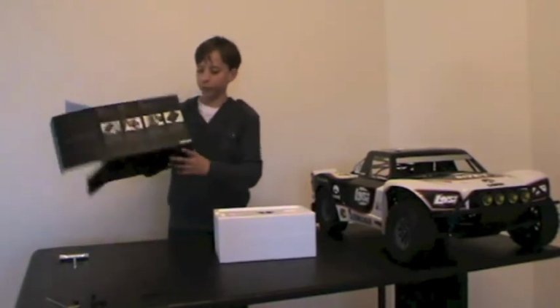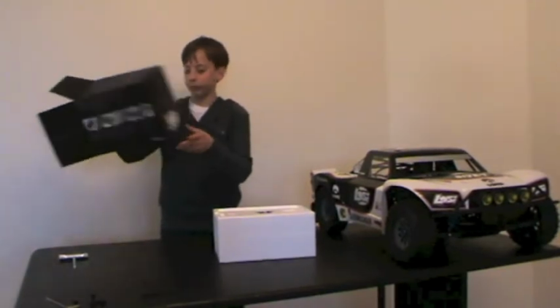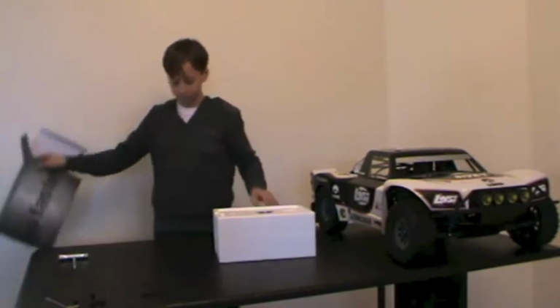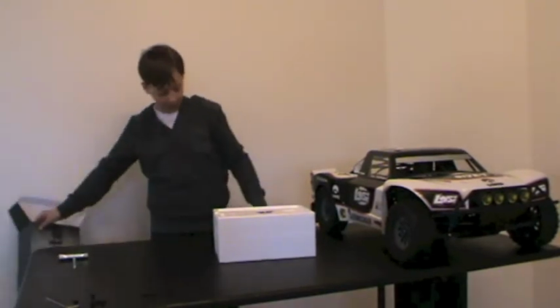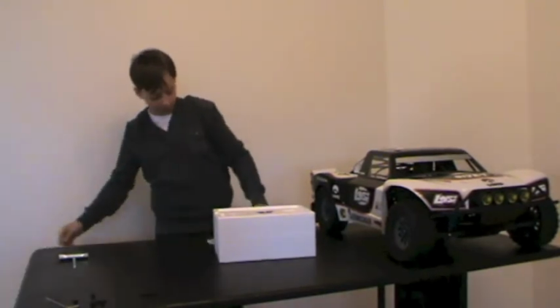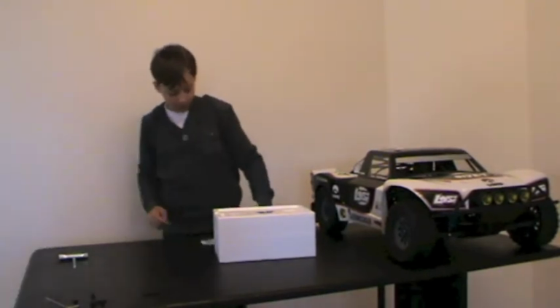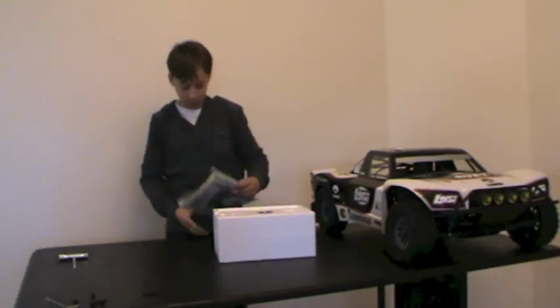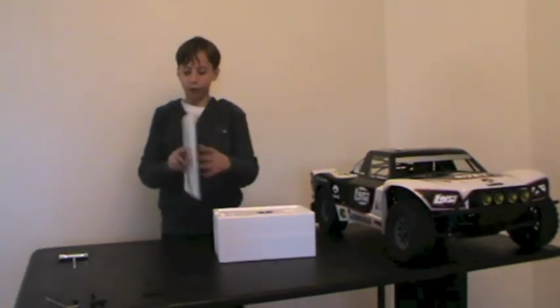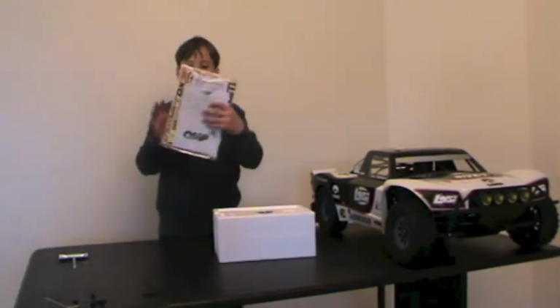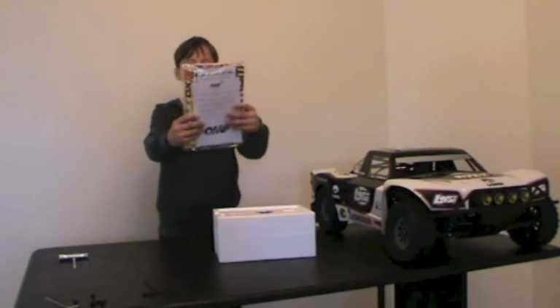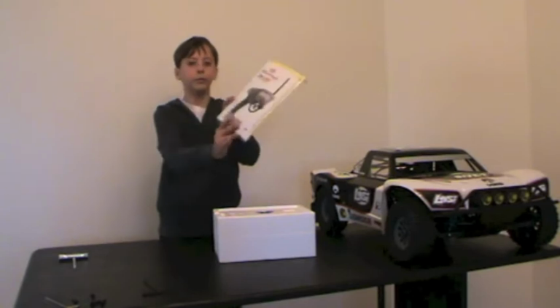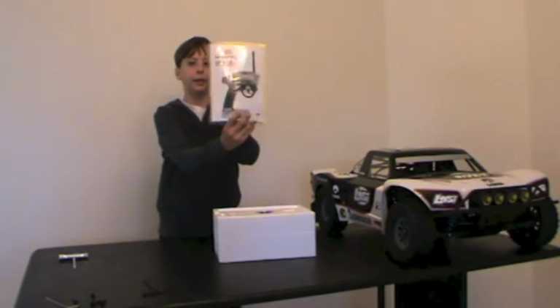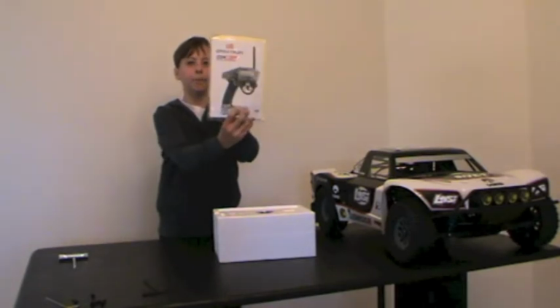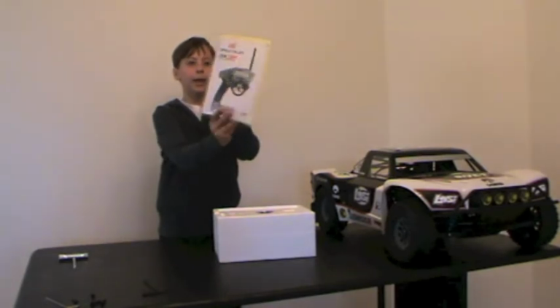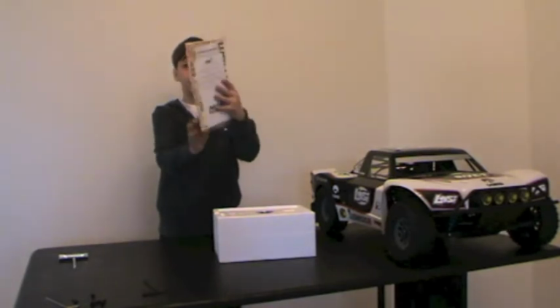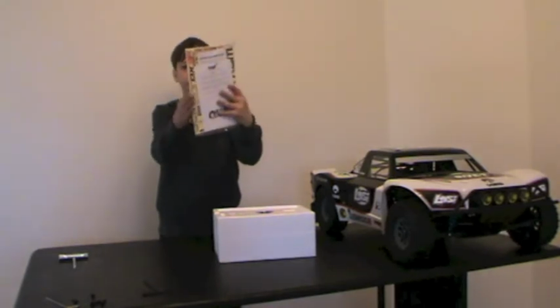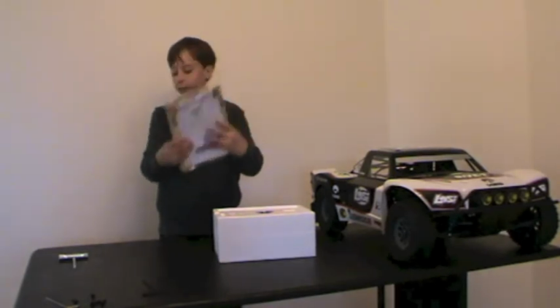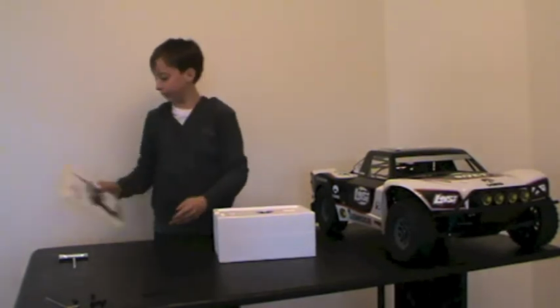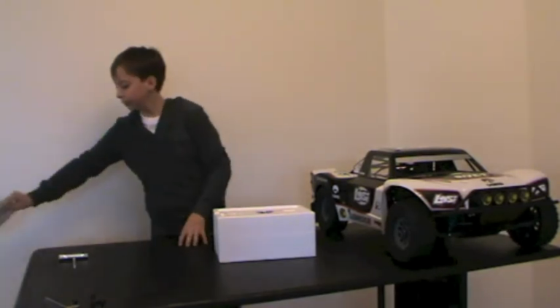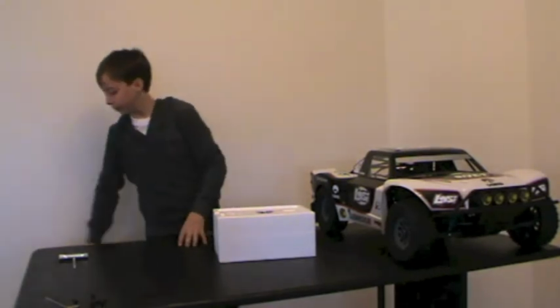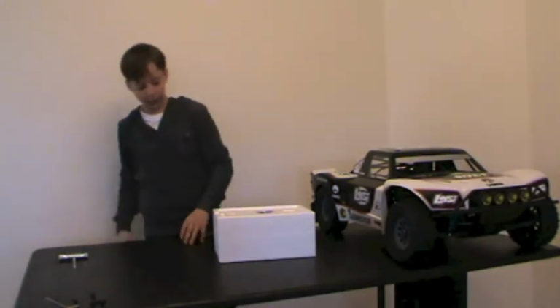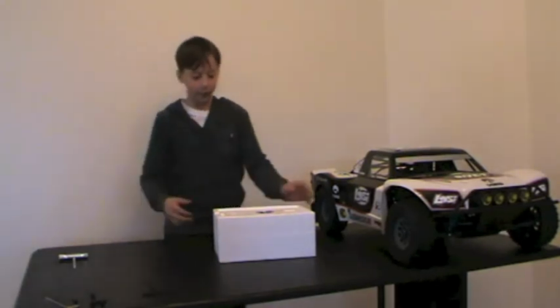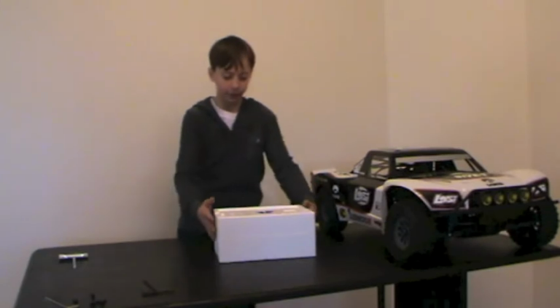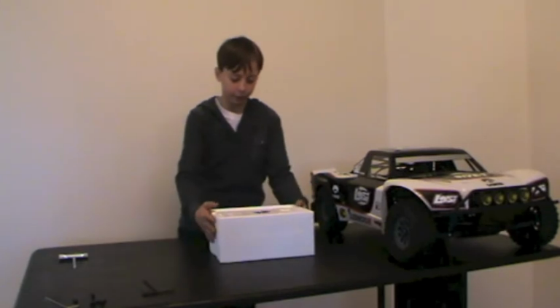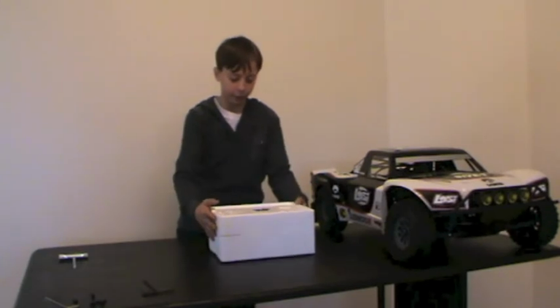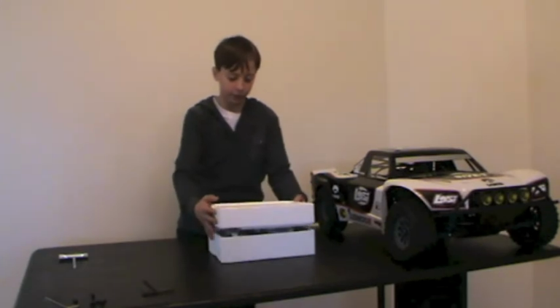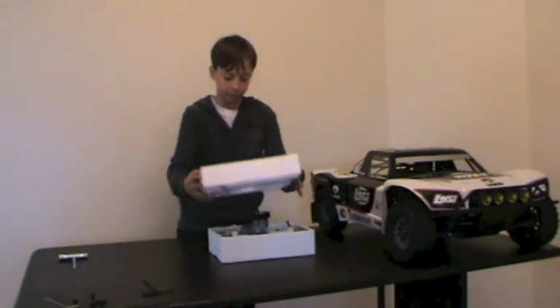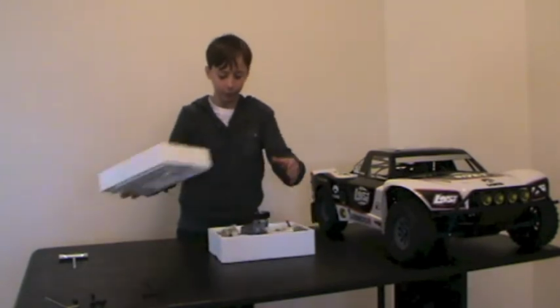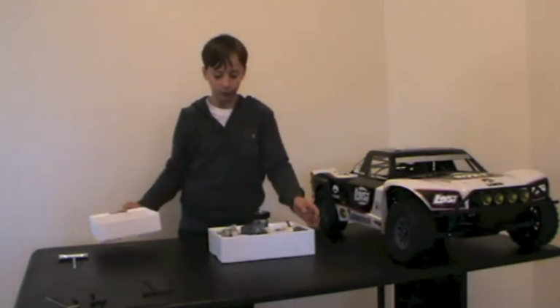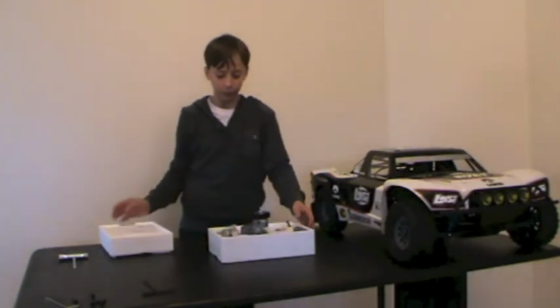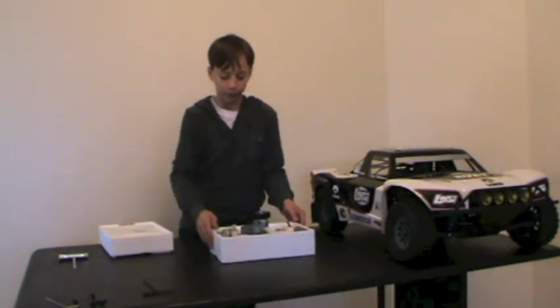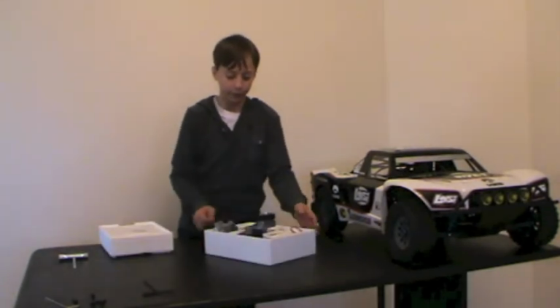This is the box — I'm just going to put it down. Here you've got the instruction manuals, obviously. And you've got some stickers. The DX3R Pro itself — when you open the box, it looks like this.